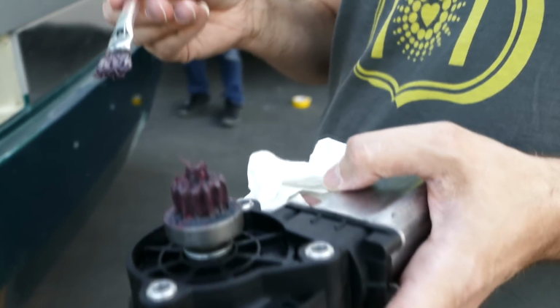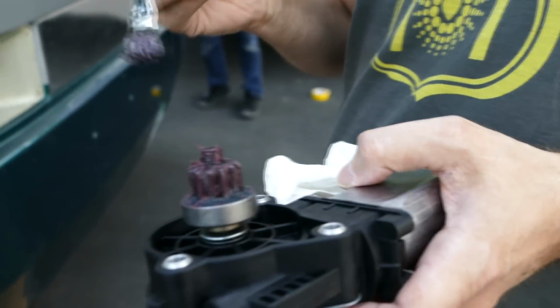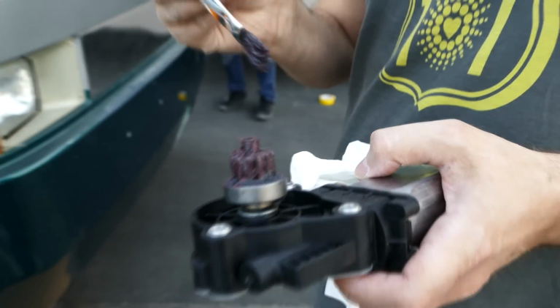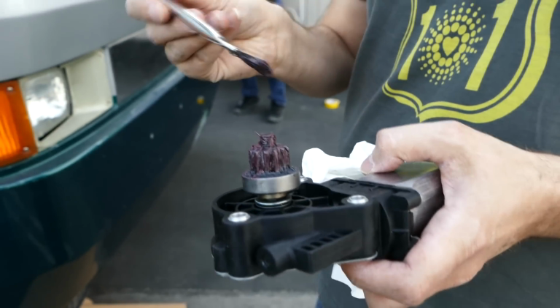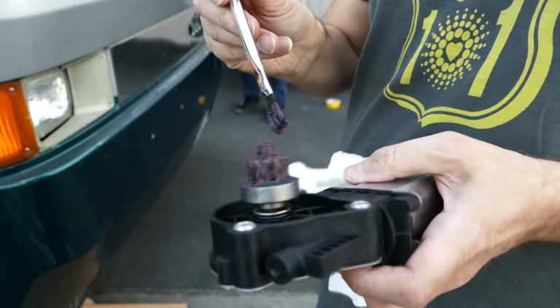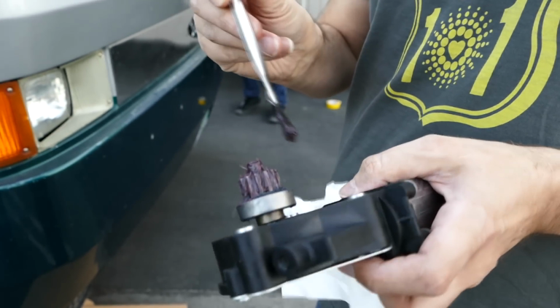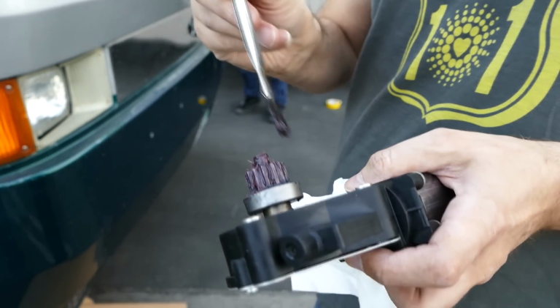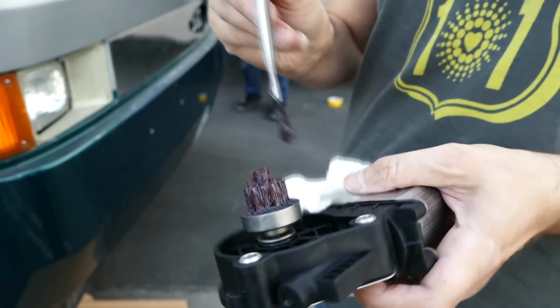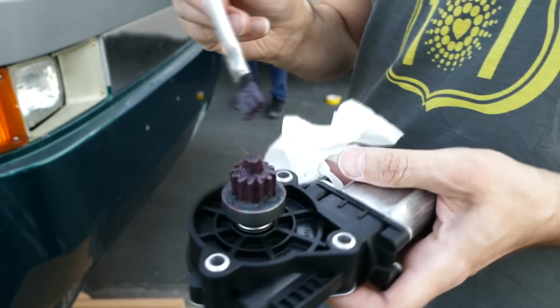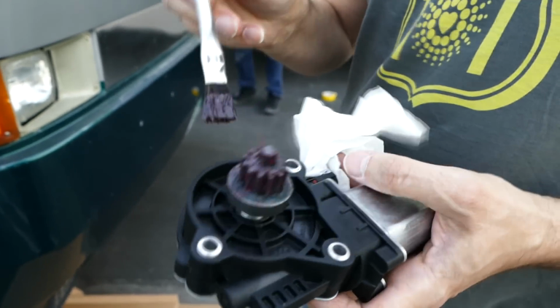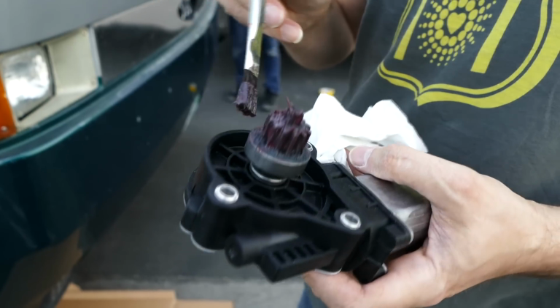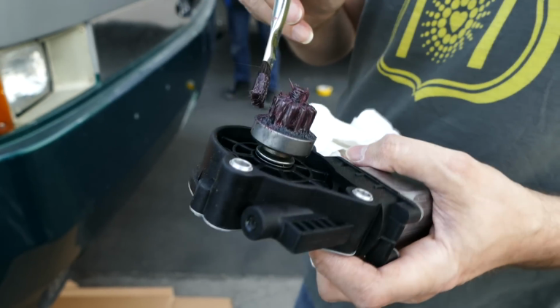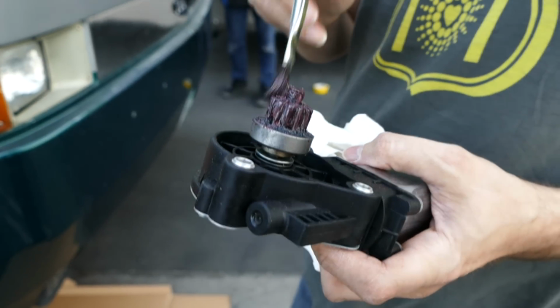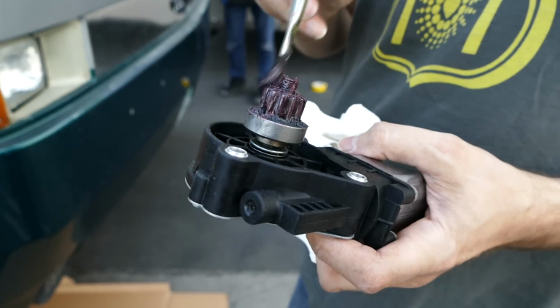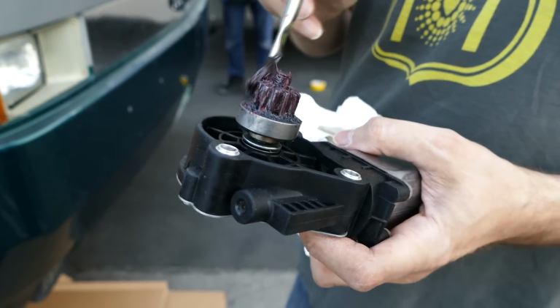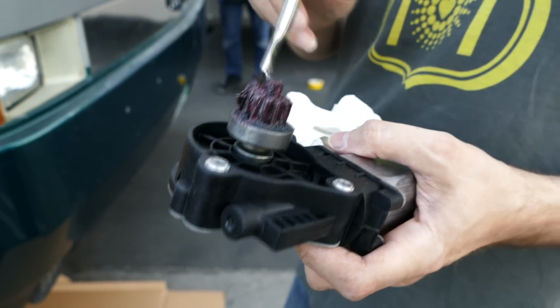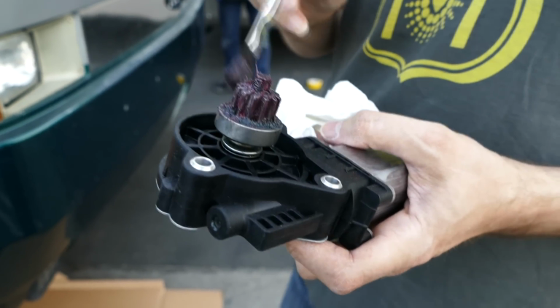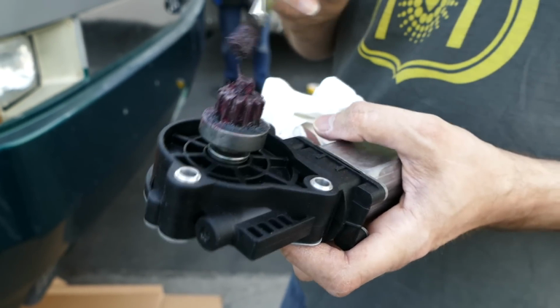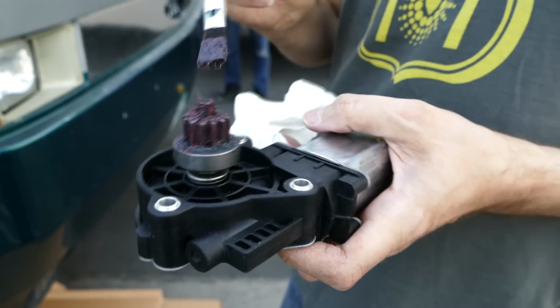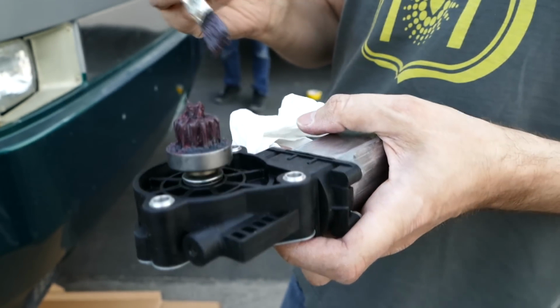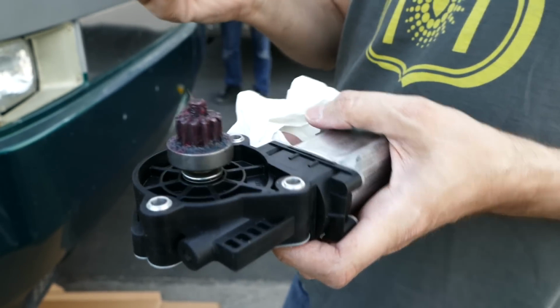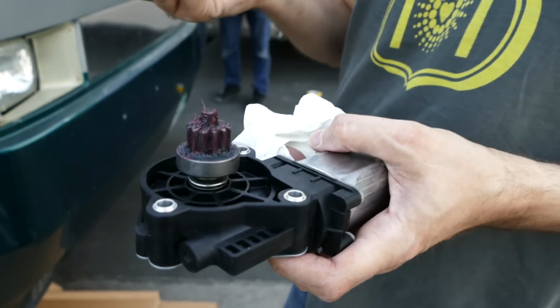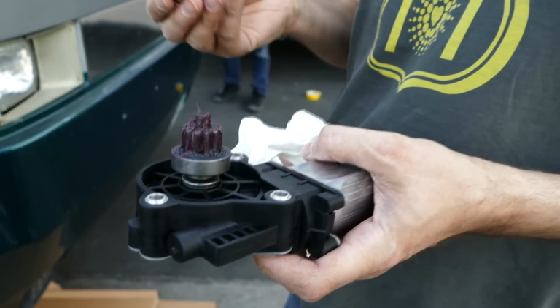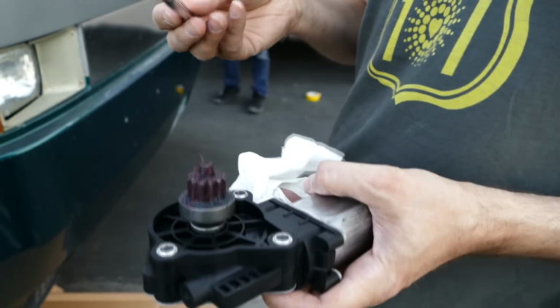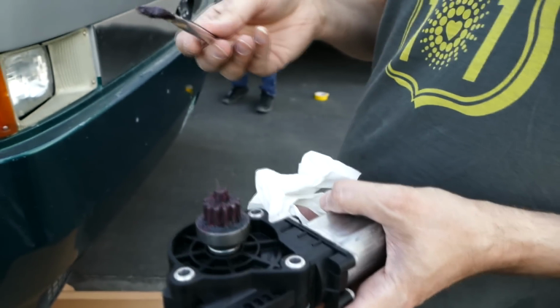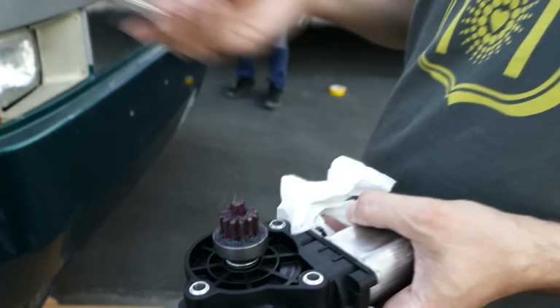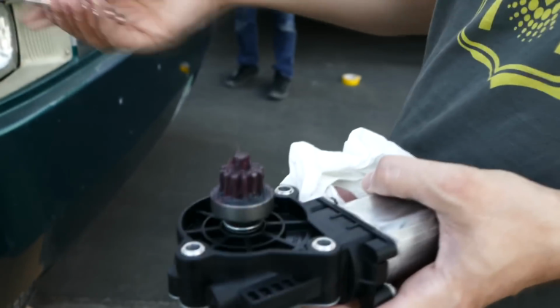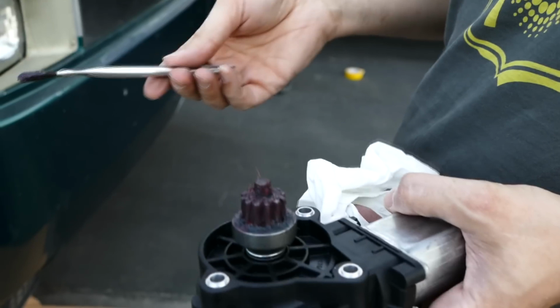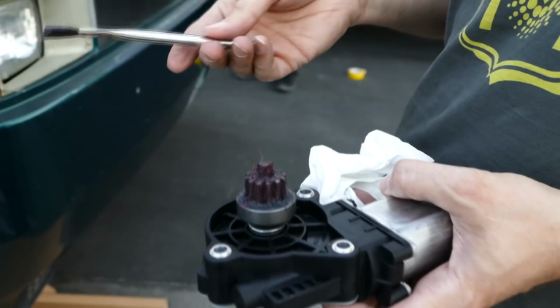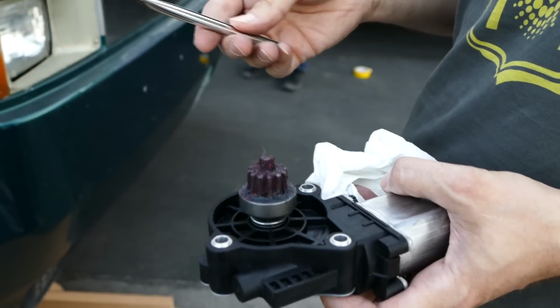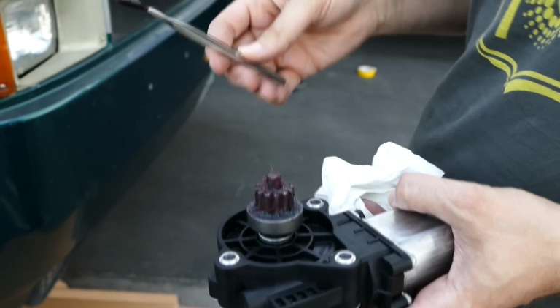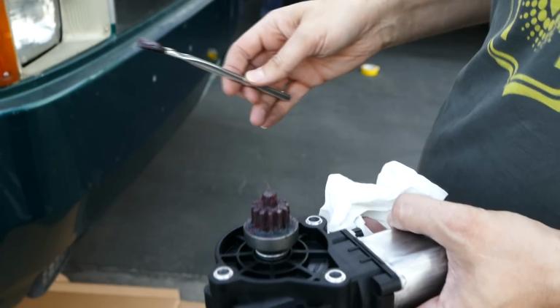So now we lubricated the gear again. This is like a special lubricant for this kind of application. And now I'm going to crawl under again and bolt it in.